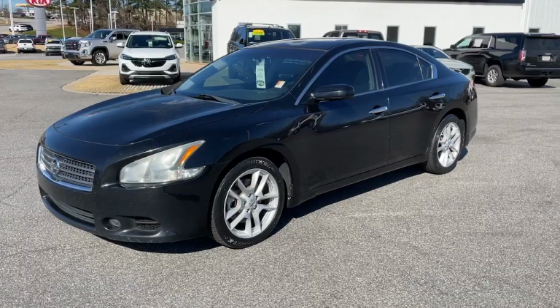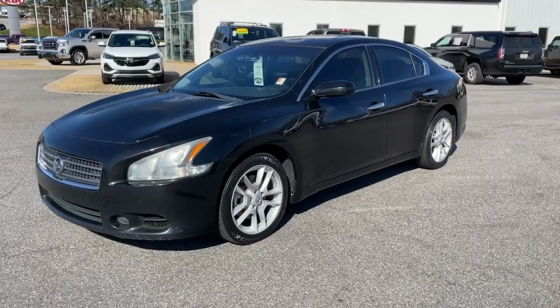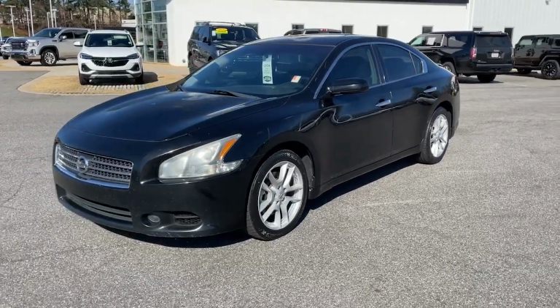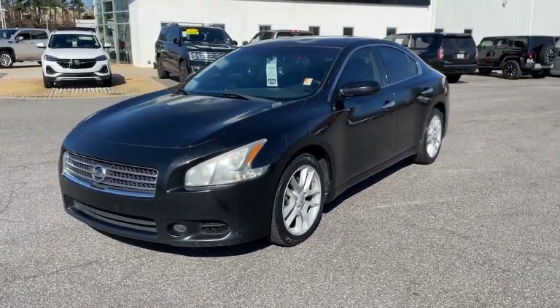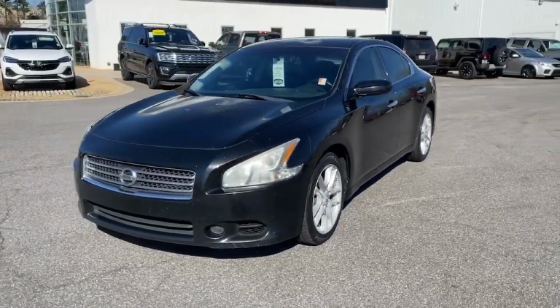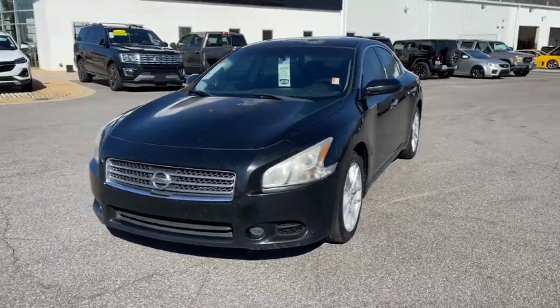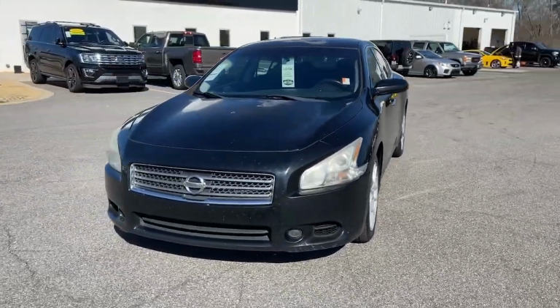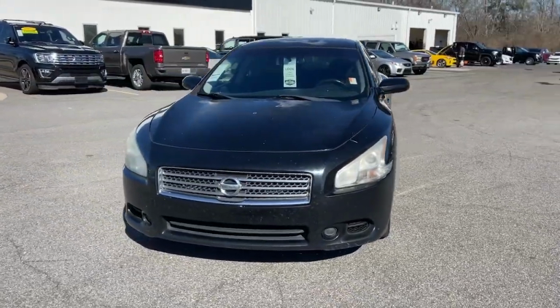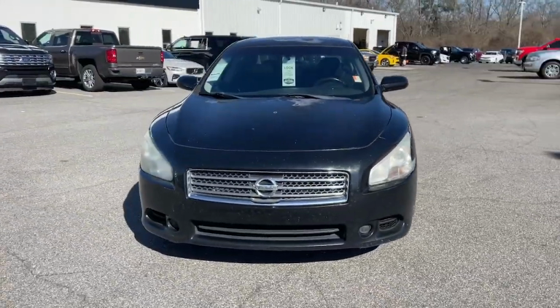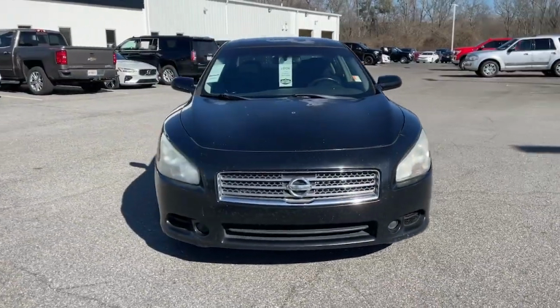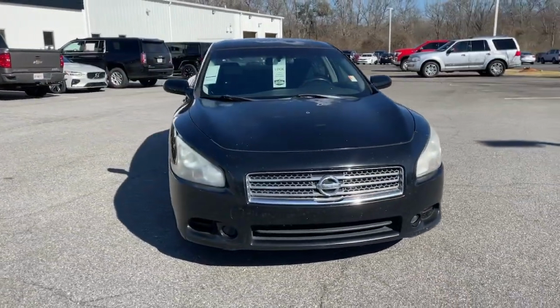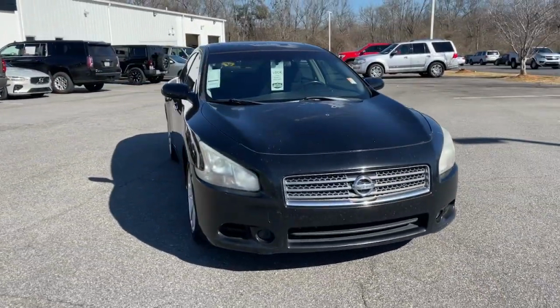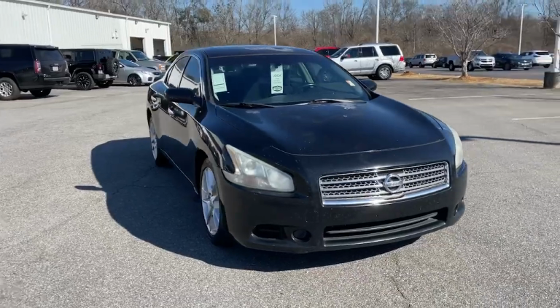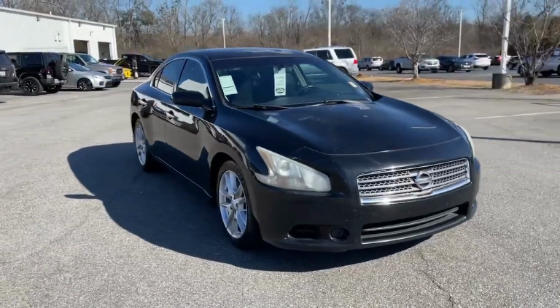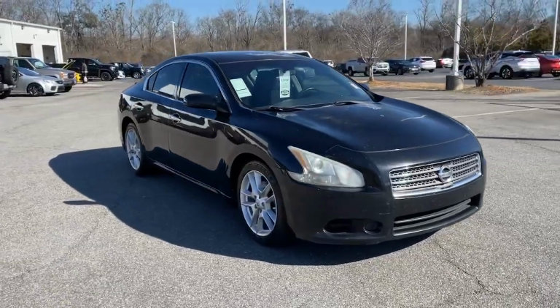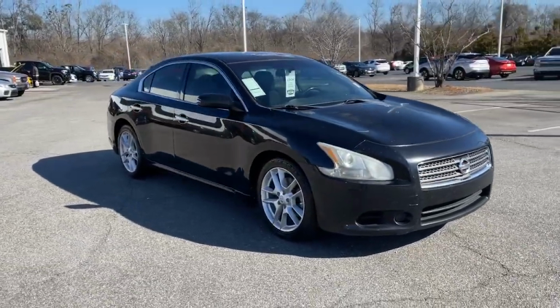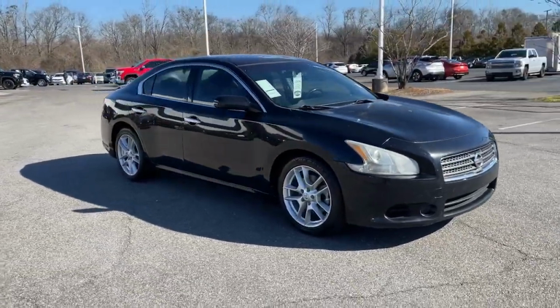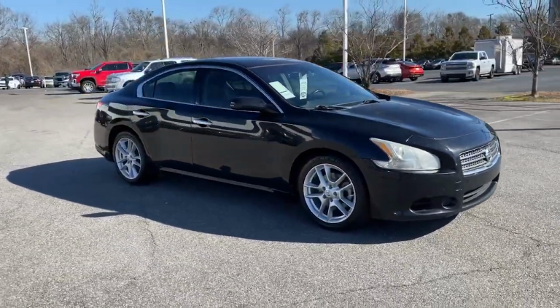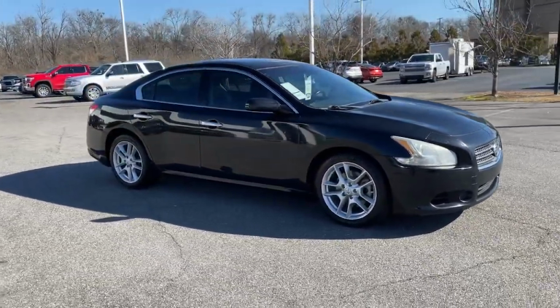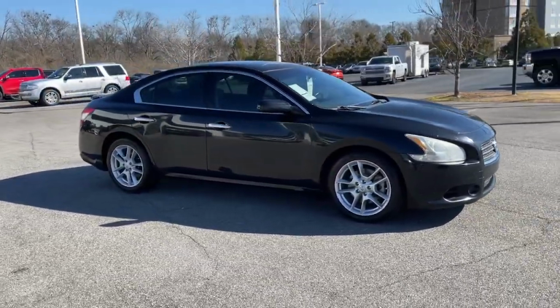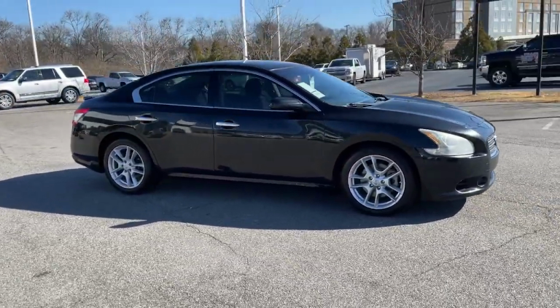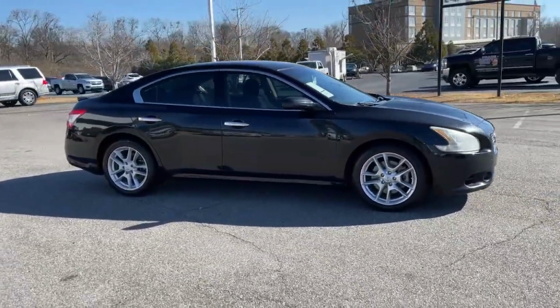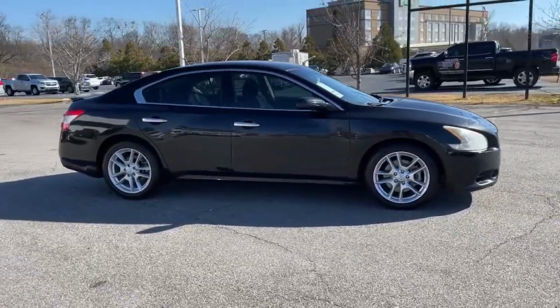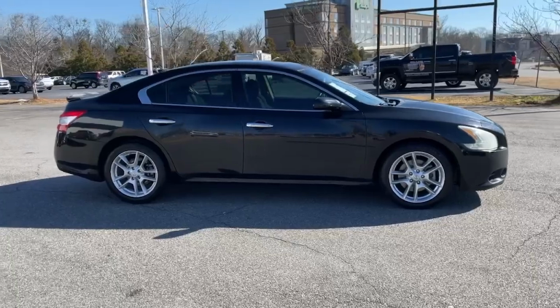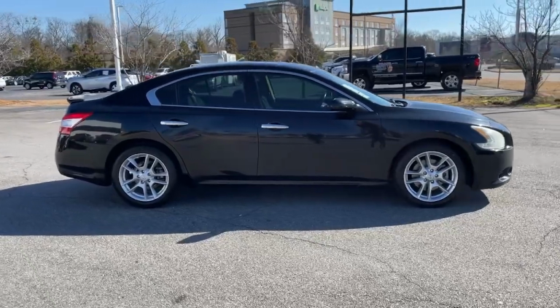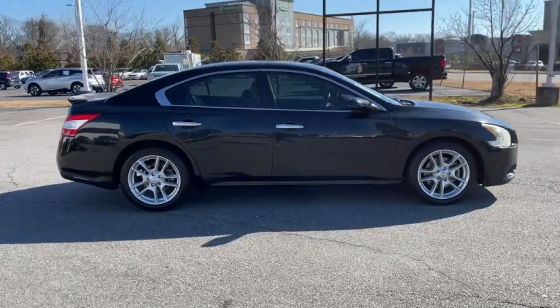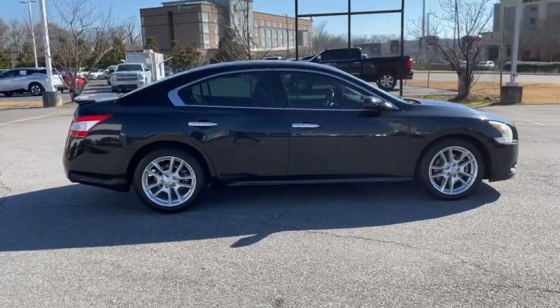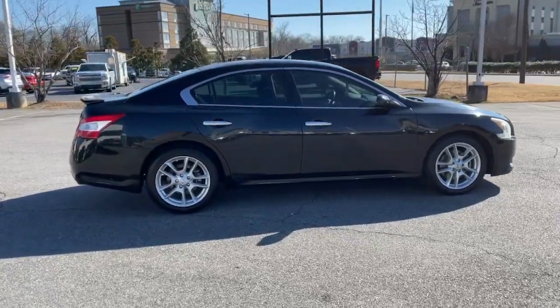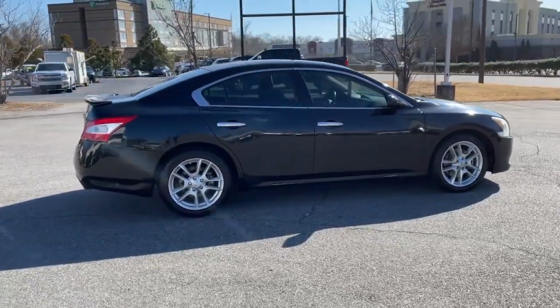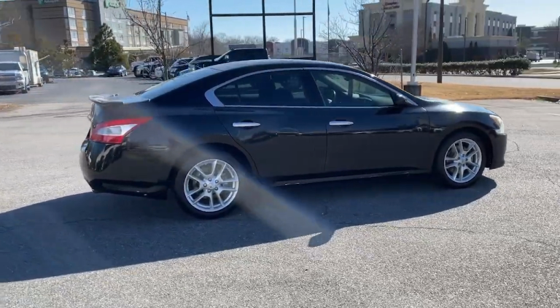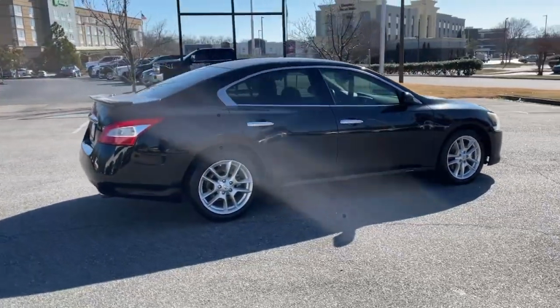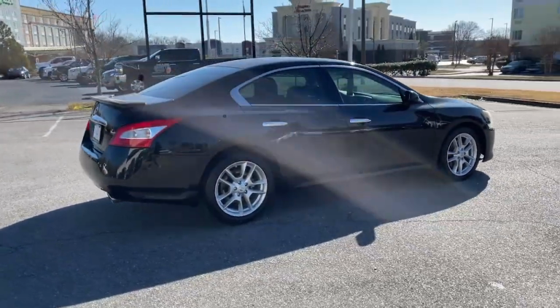Can you see yourself in the 2011 Nissan Maxima? This vehicle still has fewer than 200,000 miles on the clock, so it won't last long. Enjoy the rush of driving pleasure that comes standard with this high-performing Maxima.